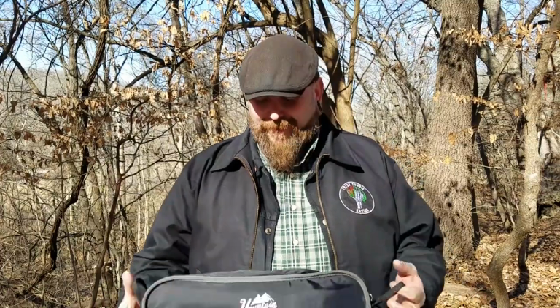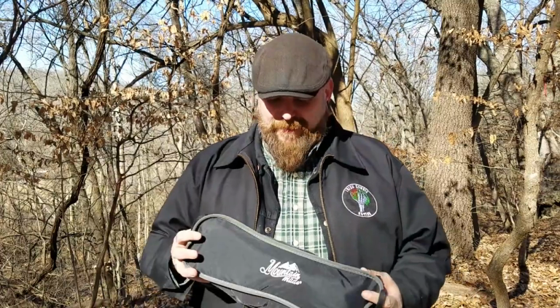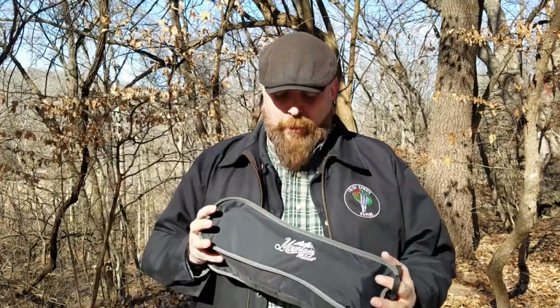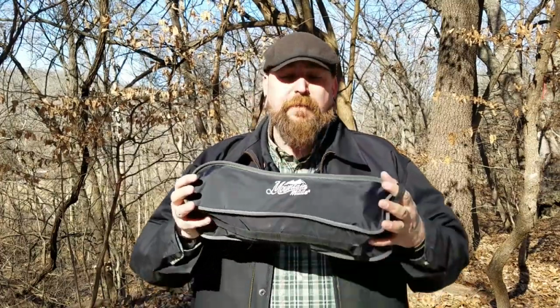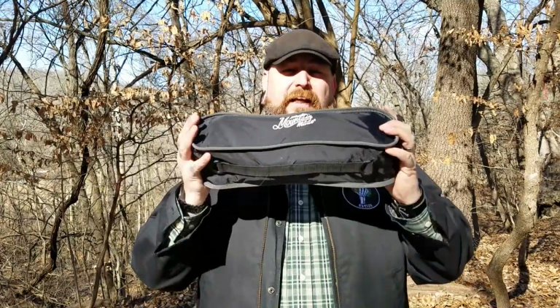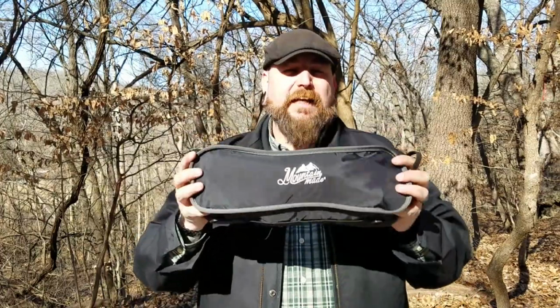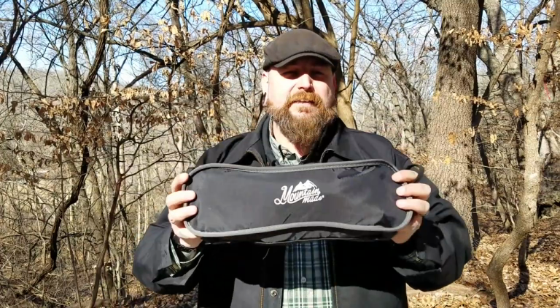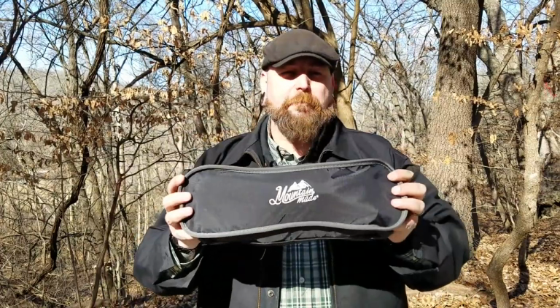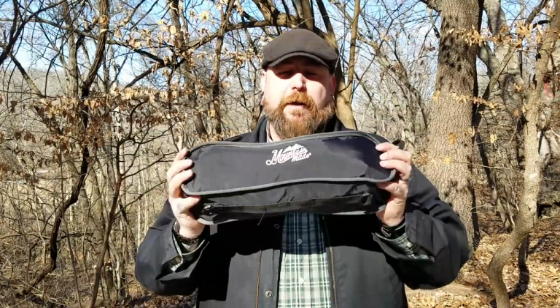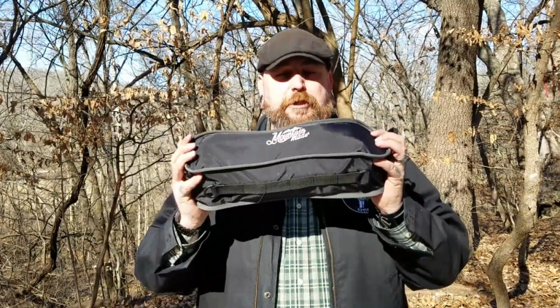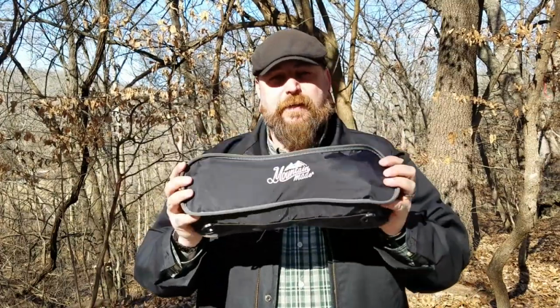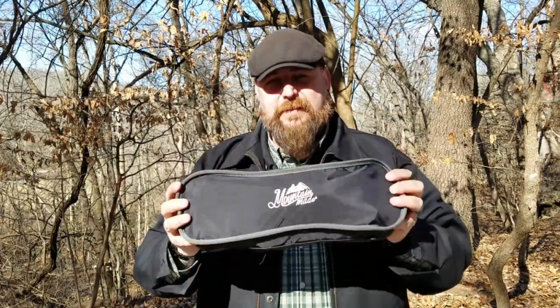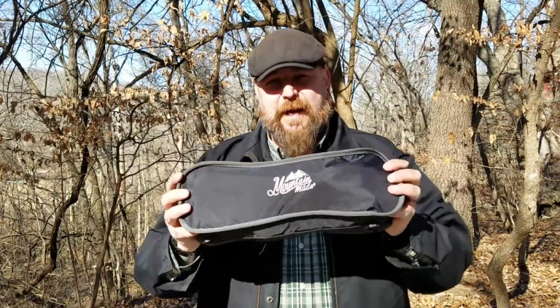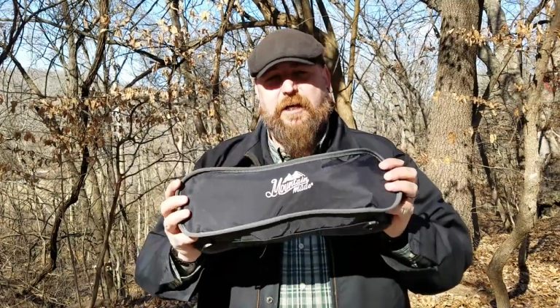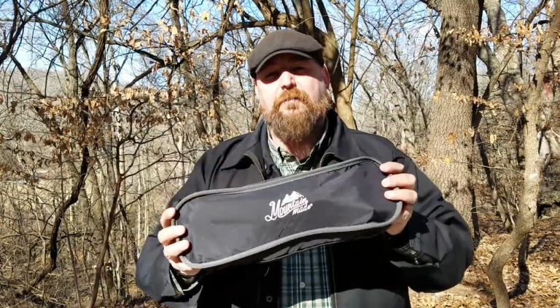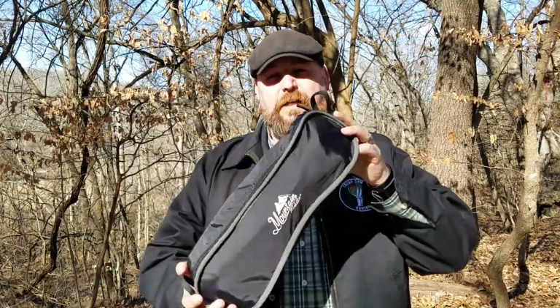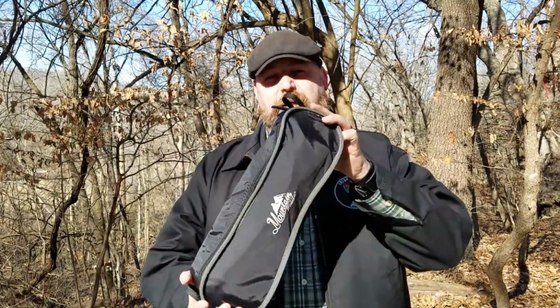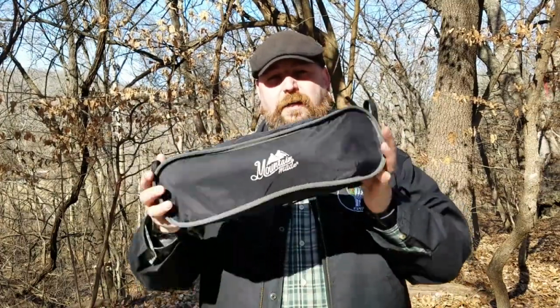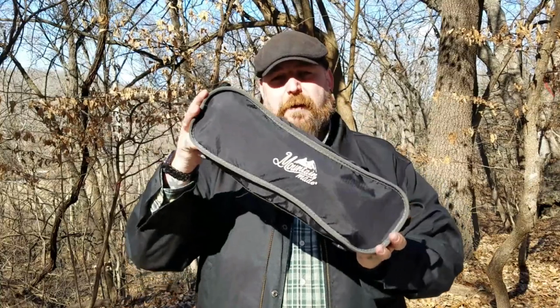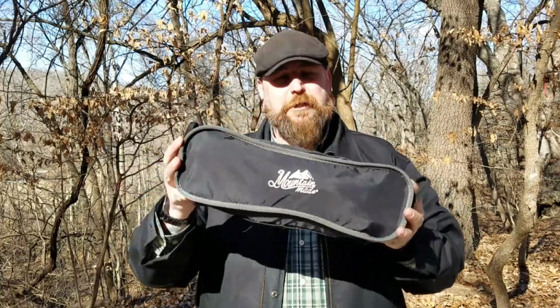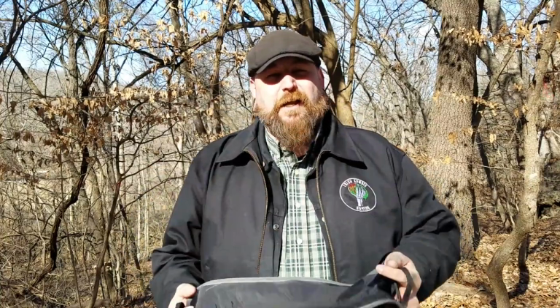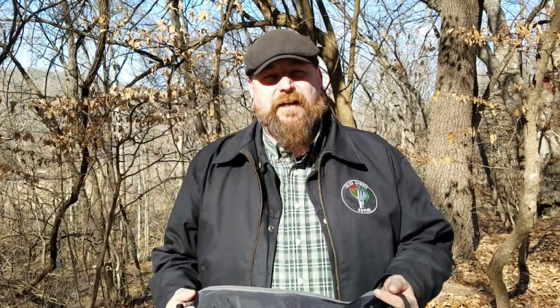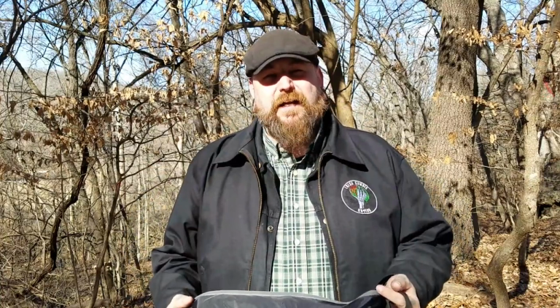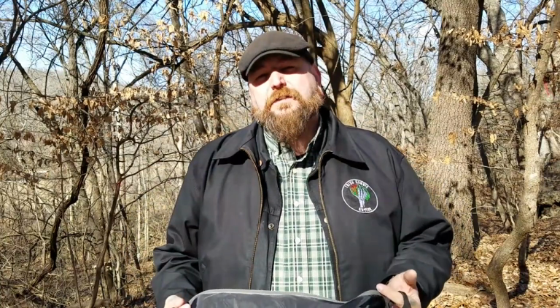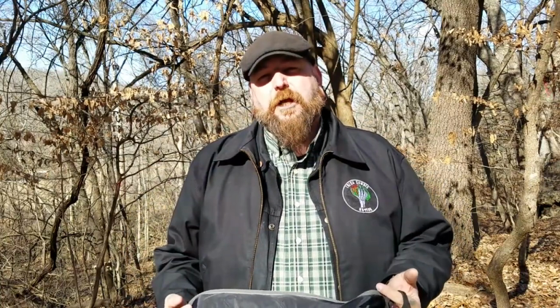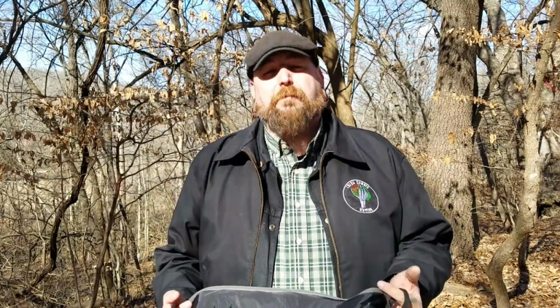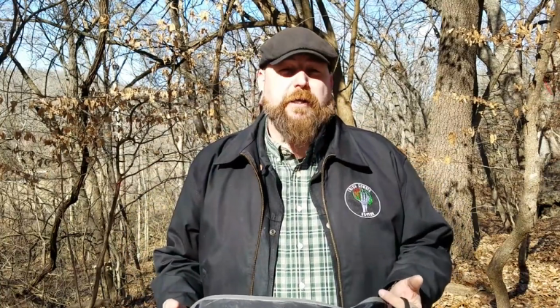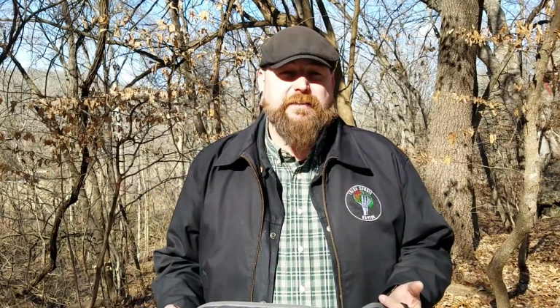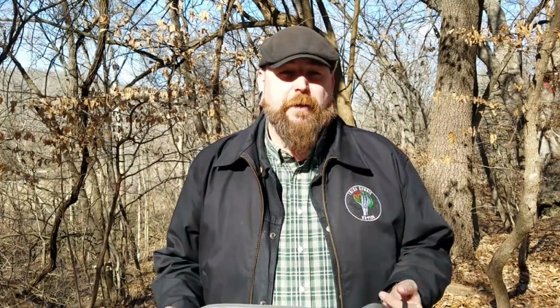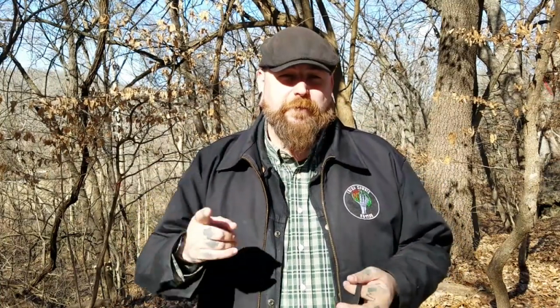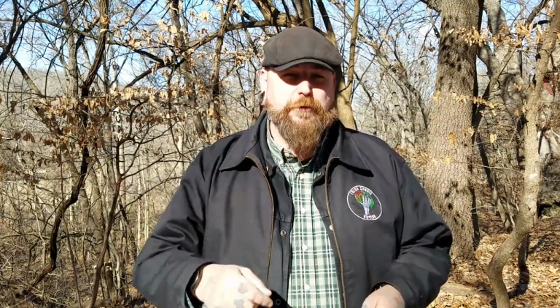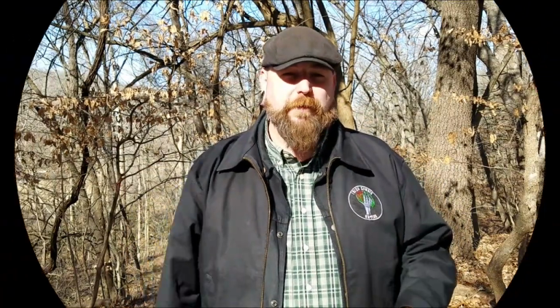Let's set this up and I'm going to show you the ins and outs of this camping chair — not a lot of ins and outs, it's a chair, but I'll show you how to set it up. Thanks for joining me.